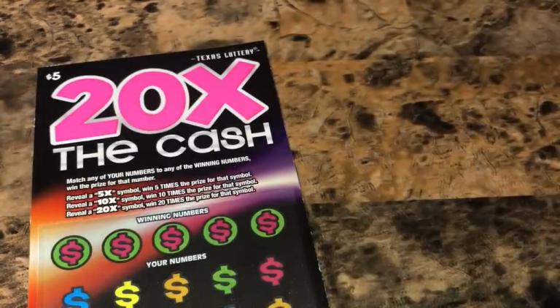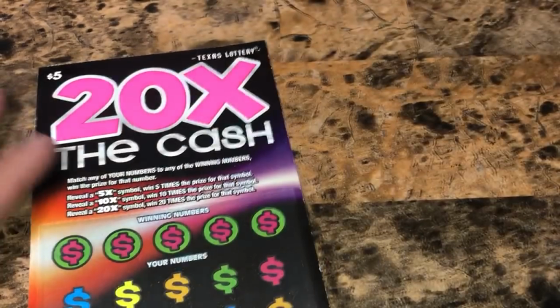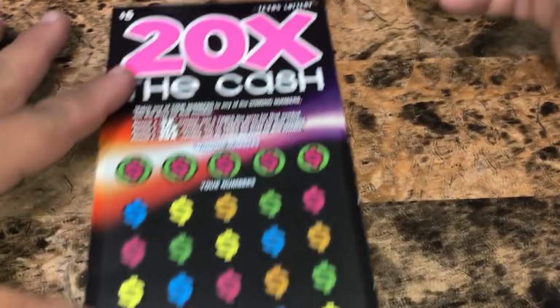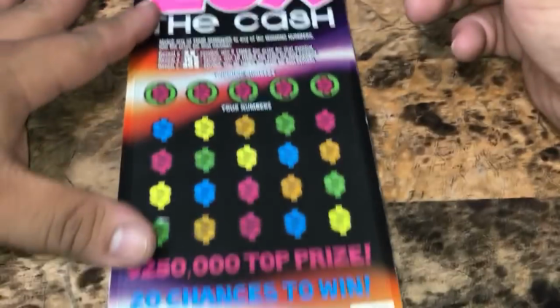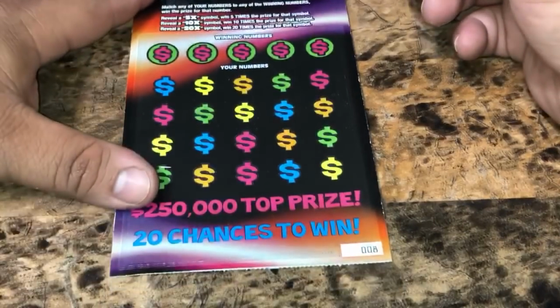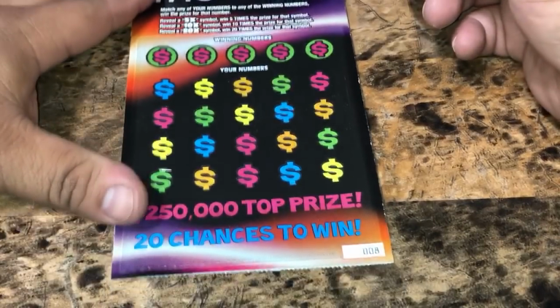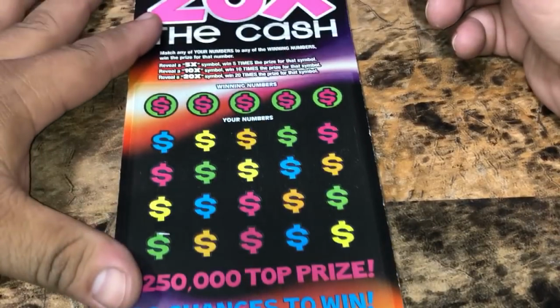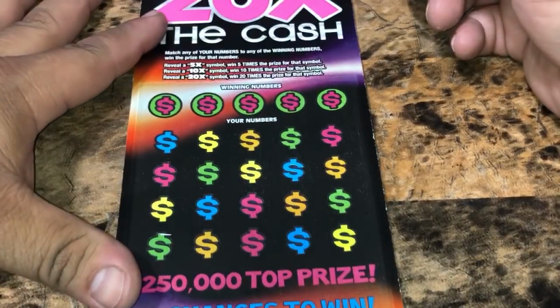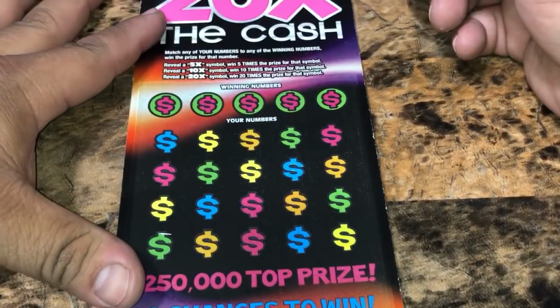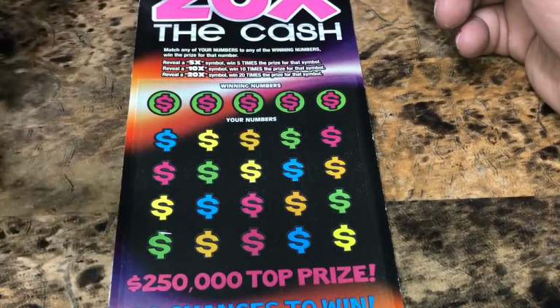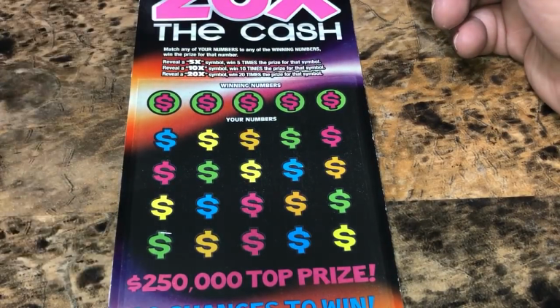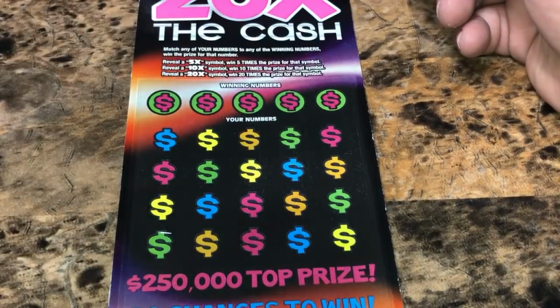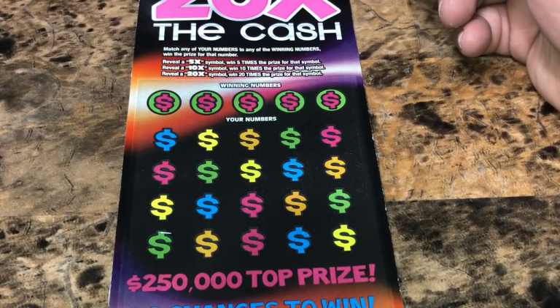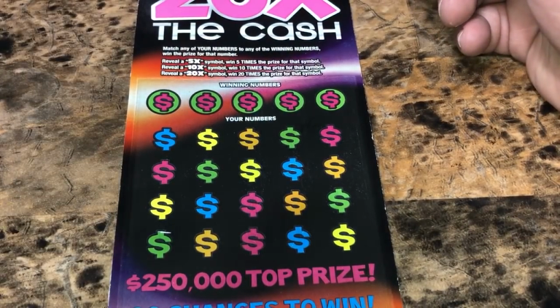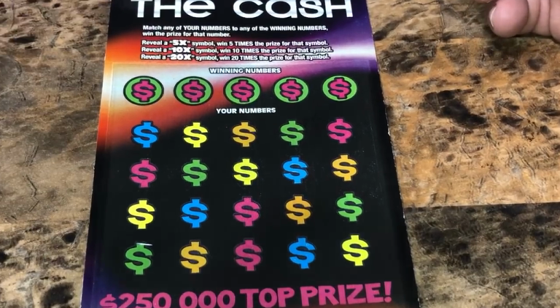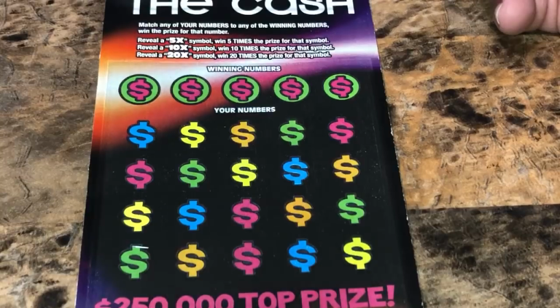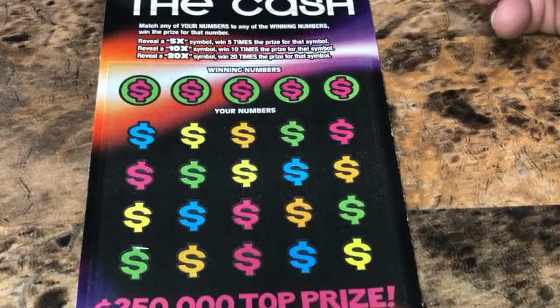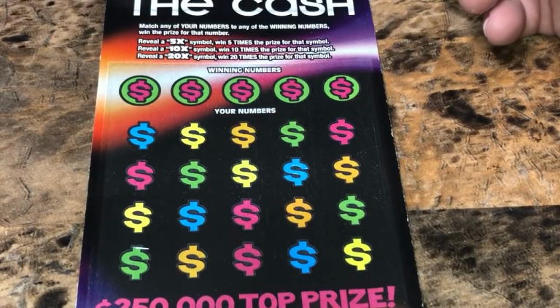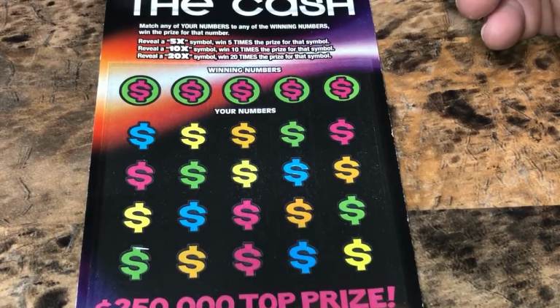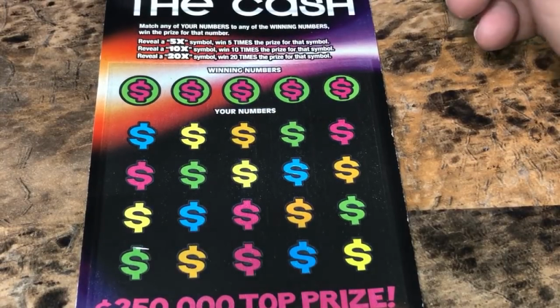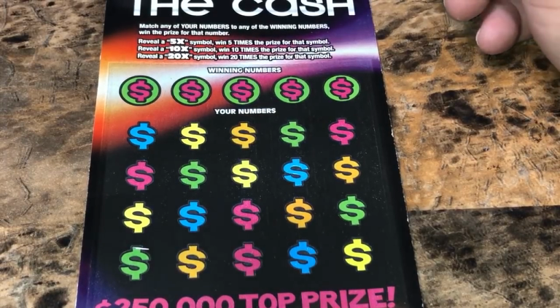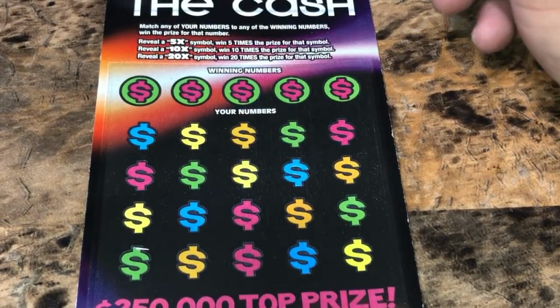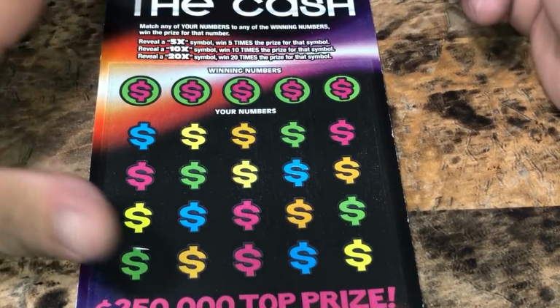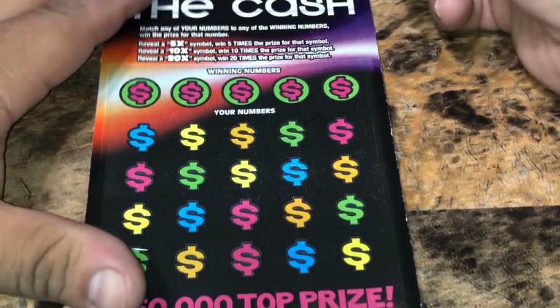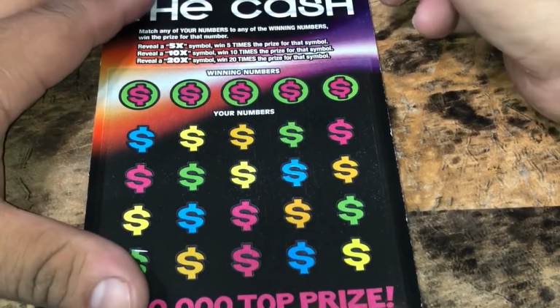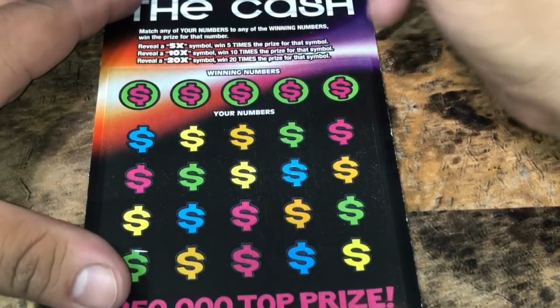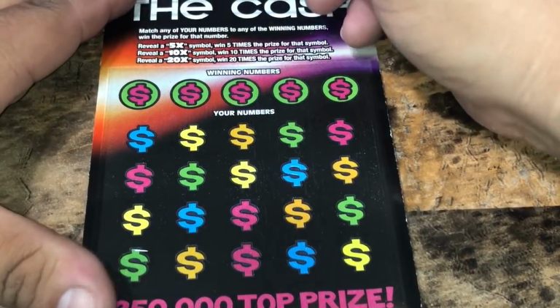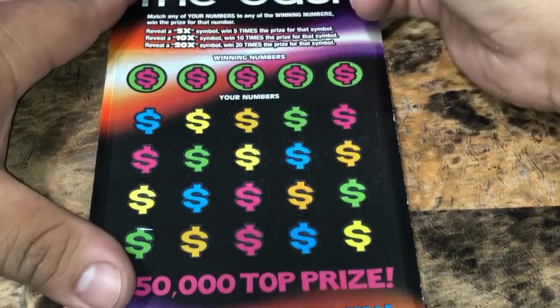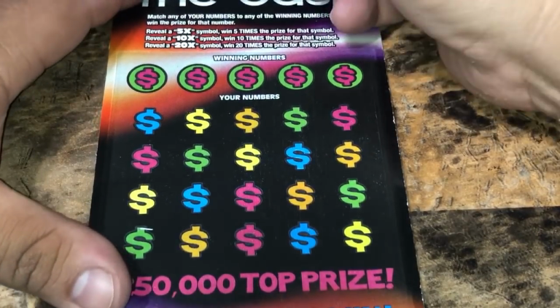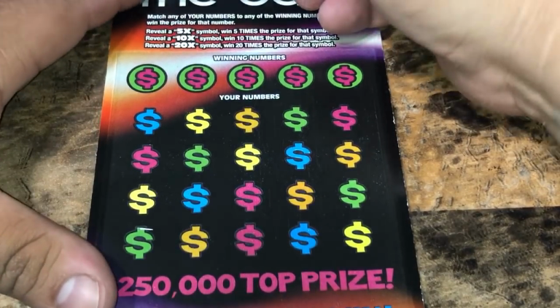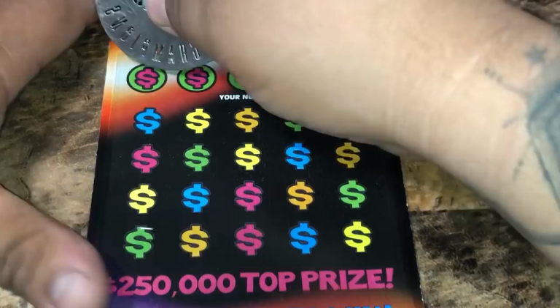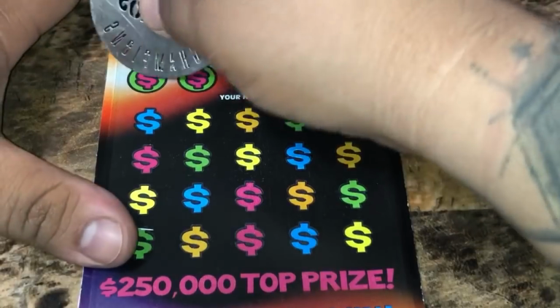We'll get started with the 20 Times the Cash, ticket number eight. We're going to match any of your numbers to the winning numbers to win that prize. We've got a 5X, a 10X, or a 20X to multiply that amount. Let's get started.